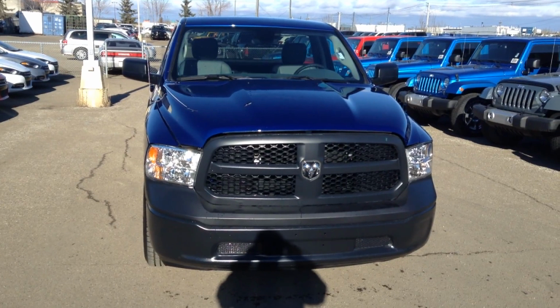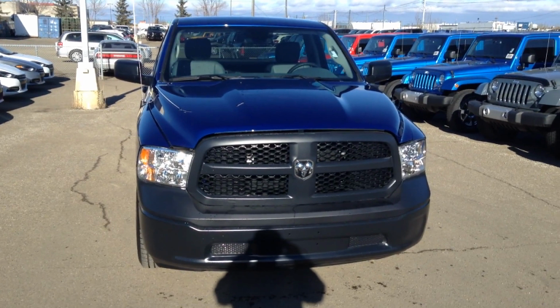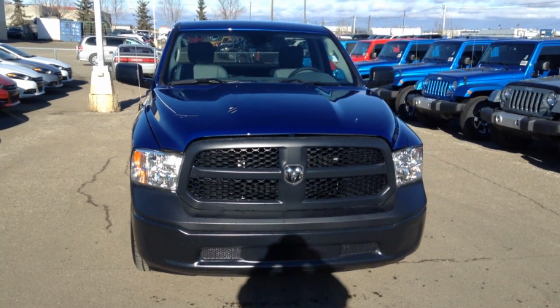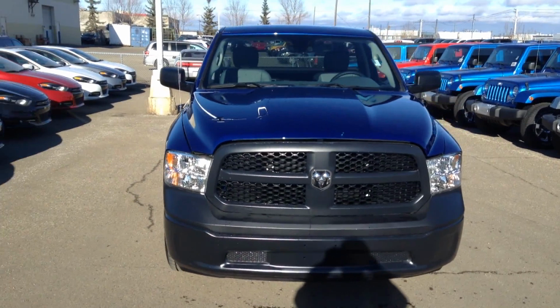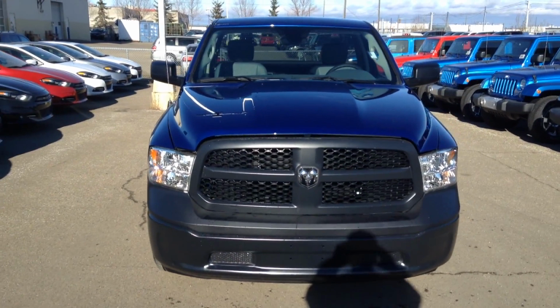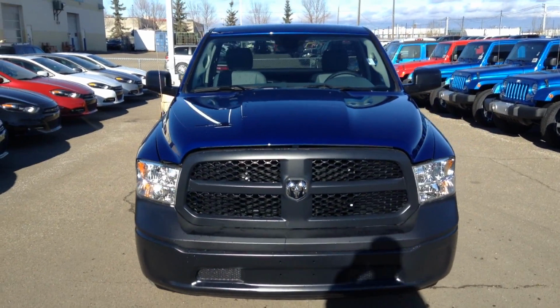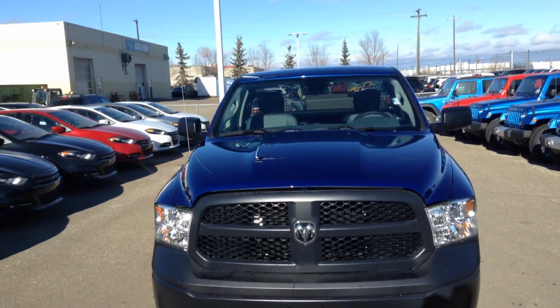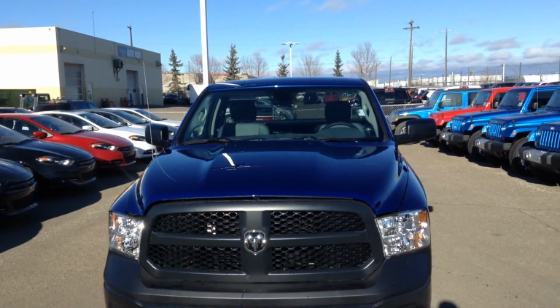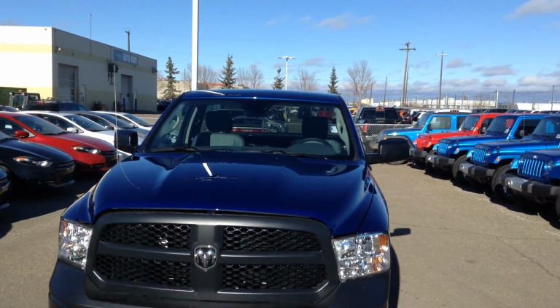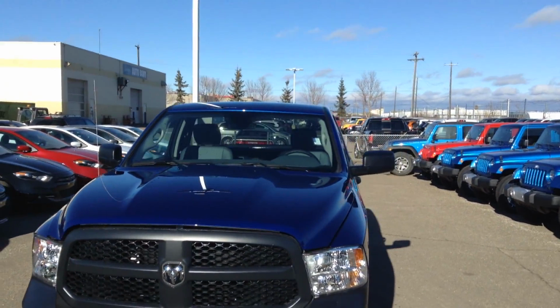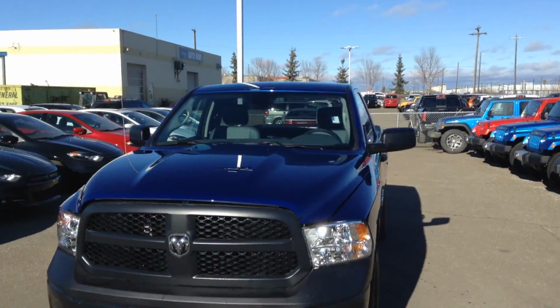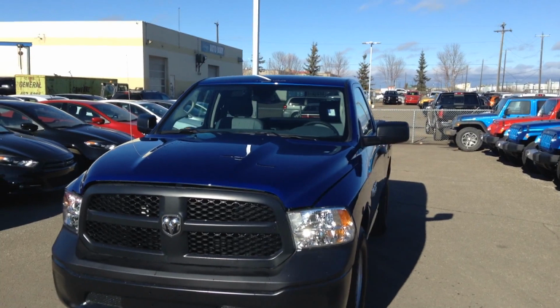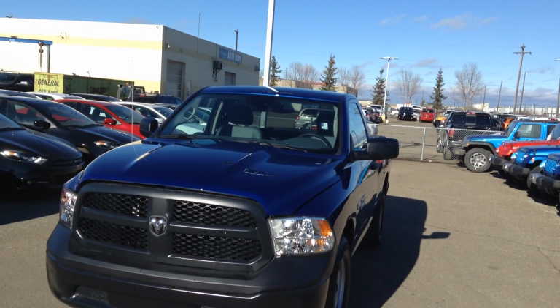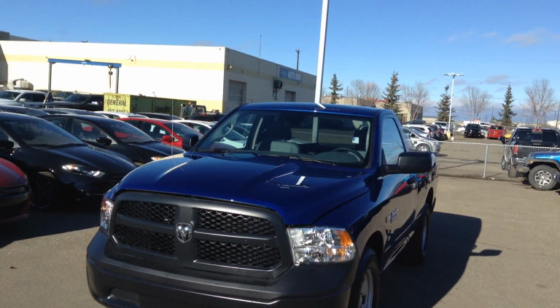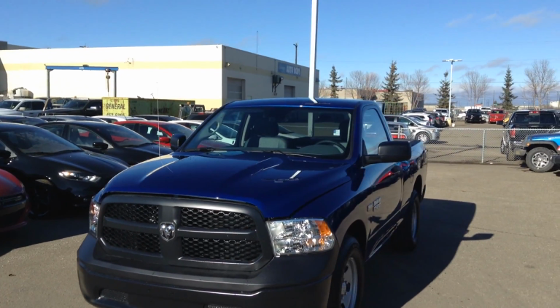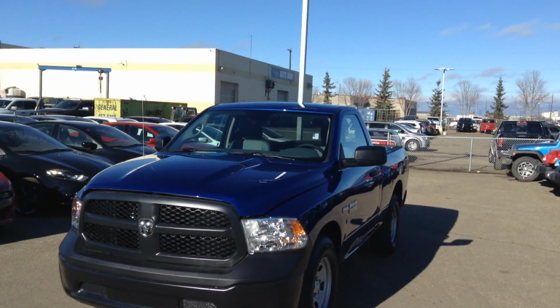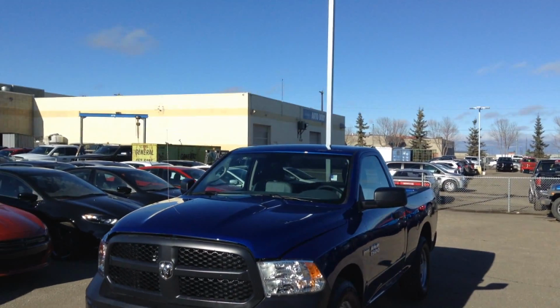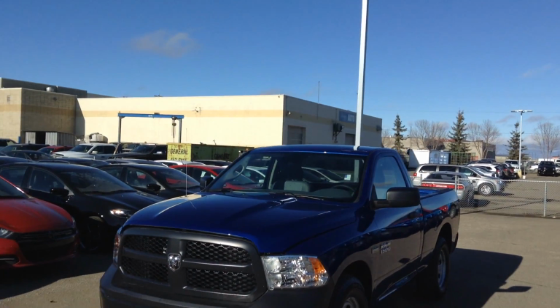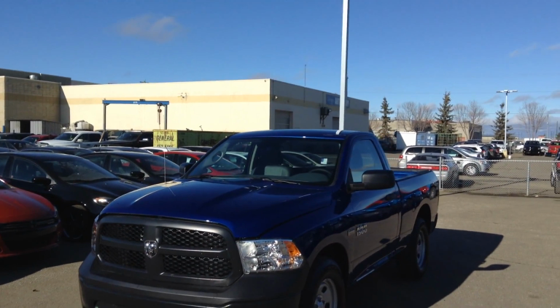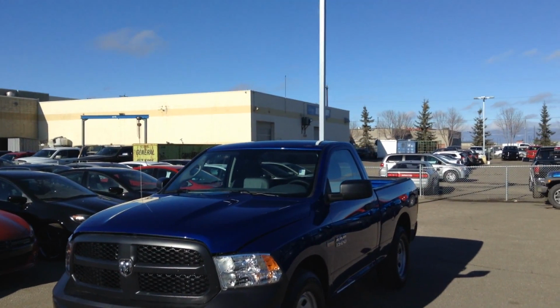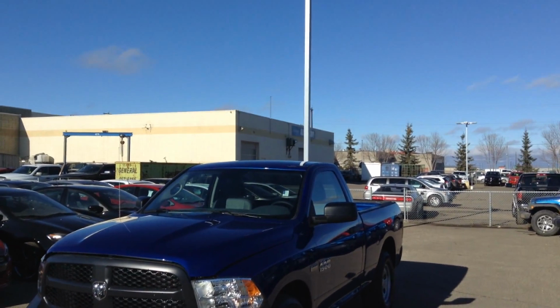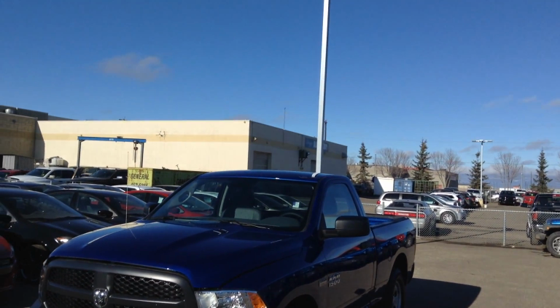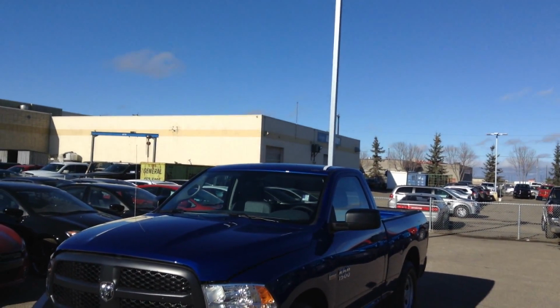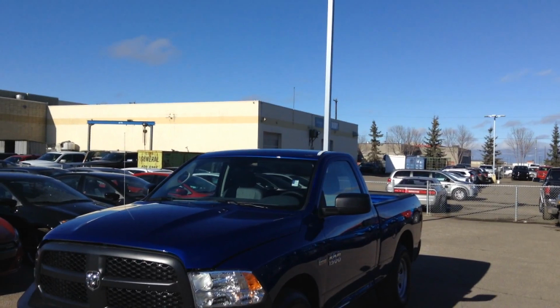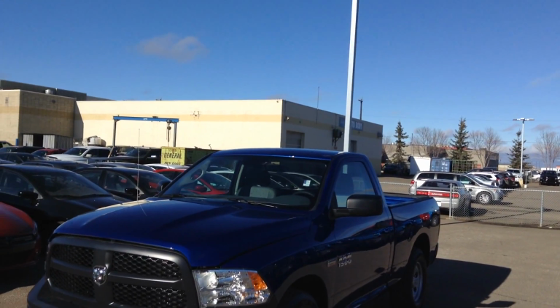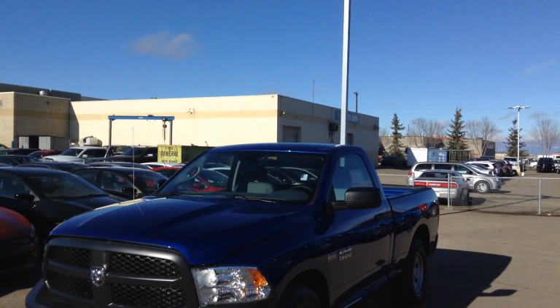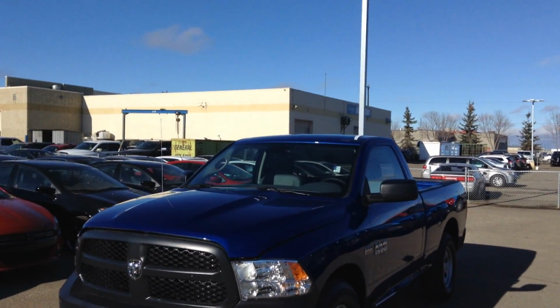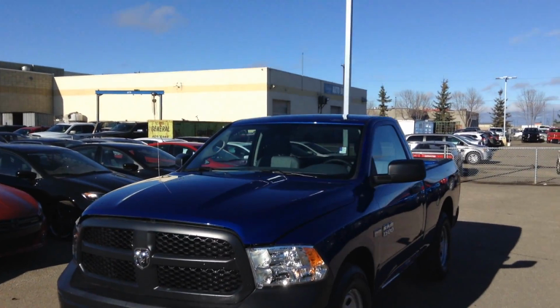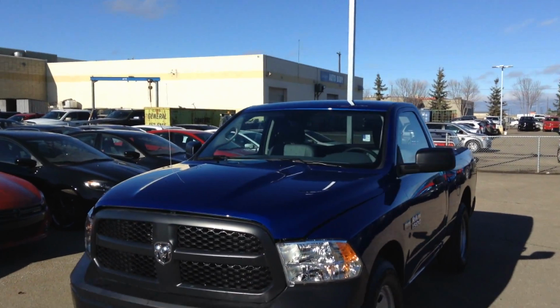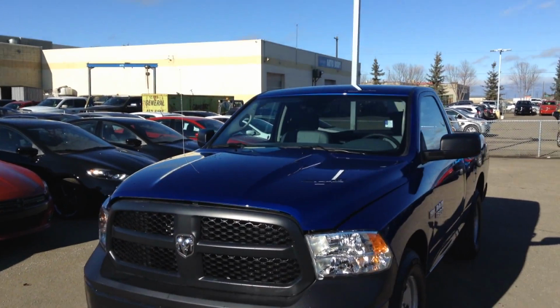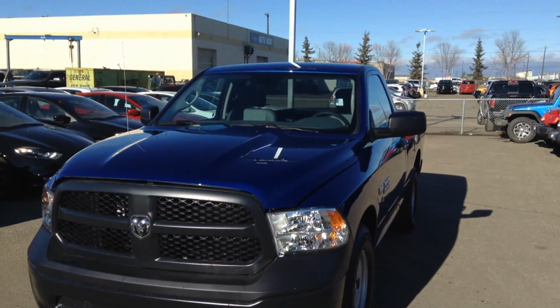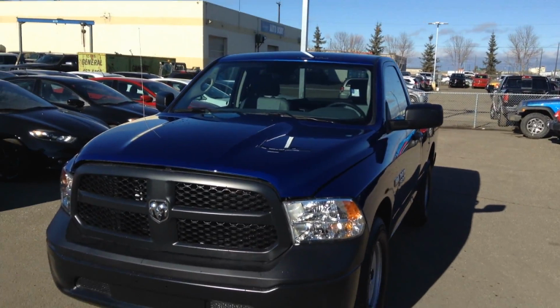Hey John, it's just Evan over at Londonderry Dodge. Just wanted to shoot a quick video on one of these trucks here for you that you're inquiring about. This one here is the one from the paper — it's your 2016 Ram 1500 Hemi 5.7L. This one is an ST model here, so it comes with a lot of nice features.